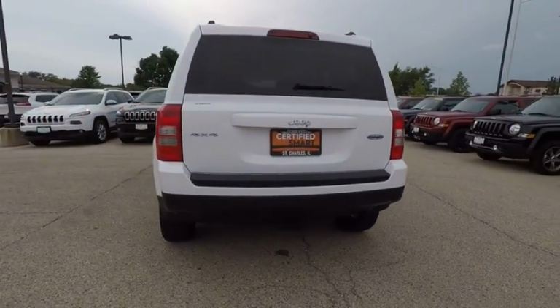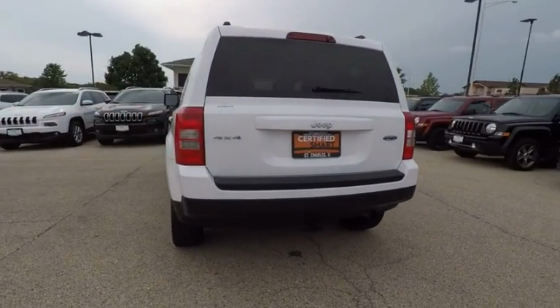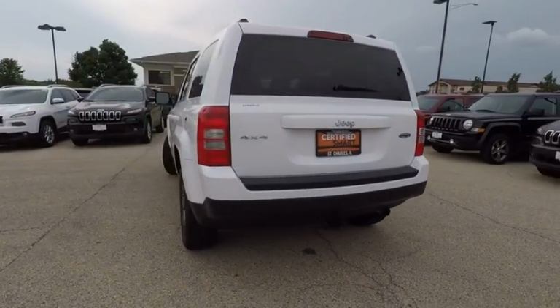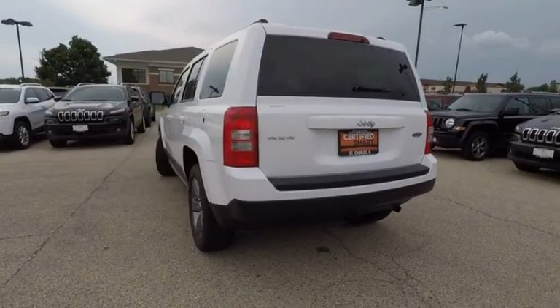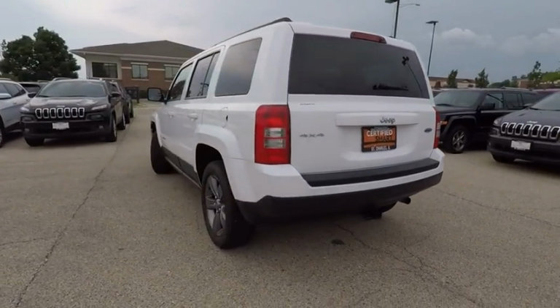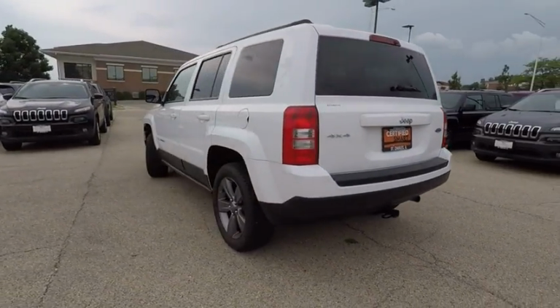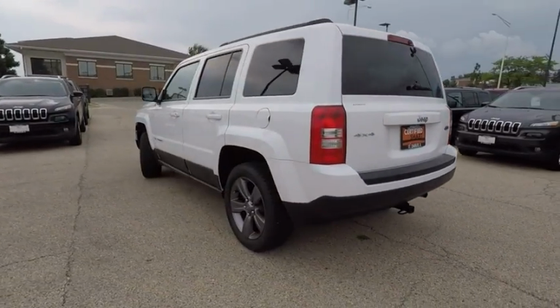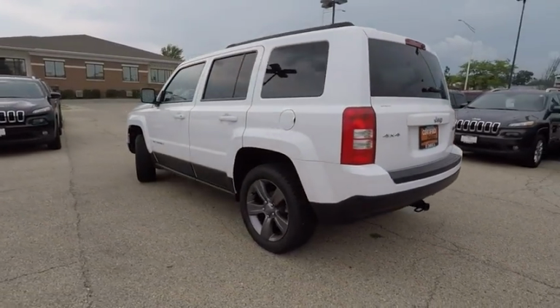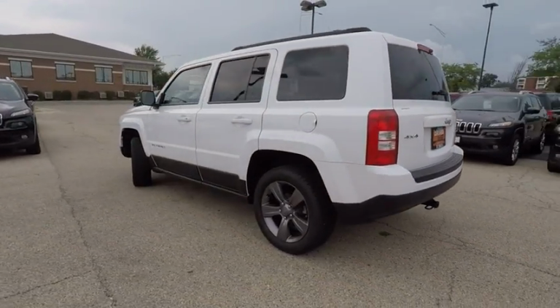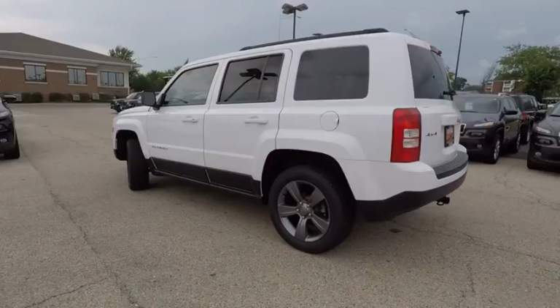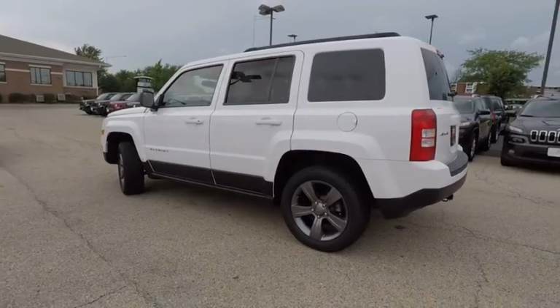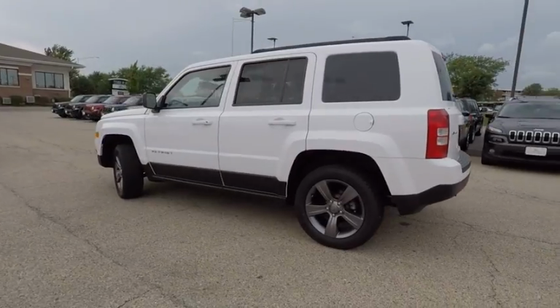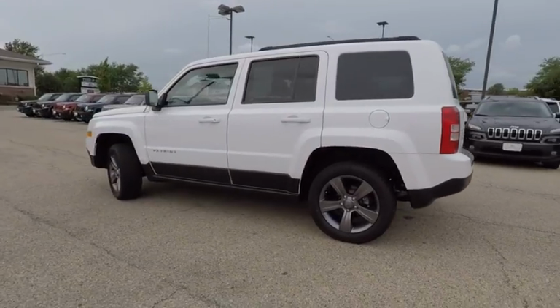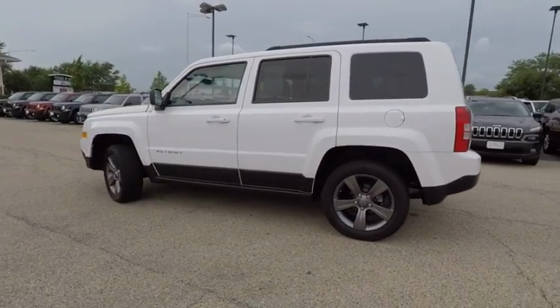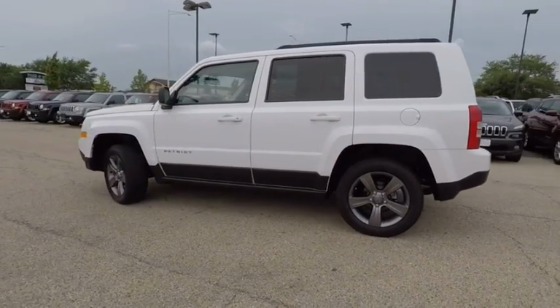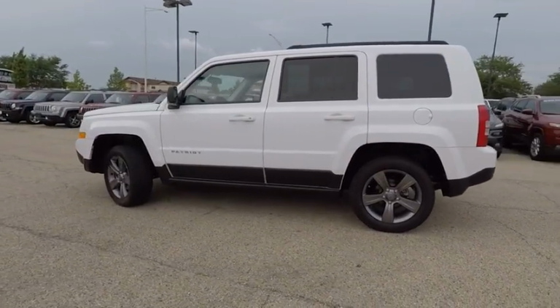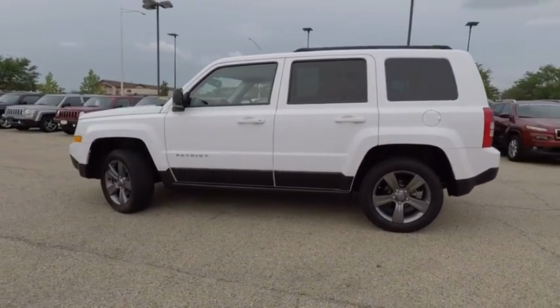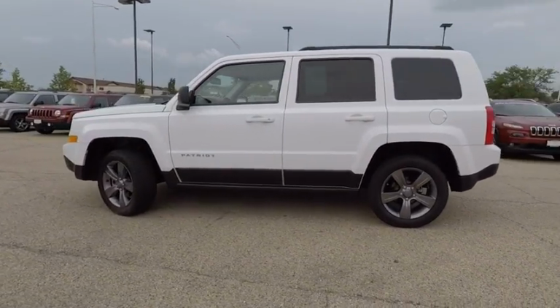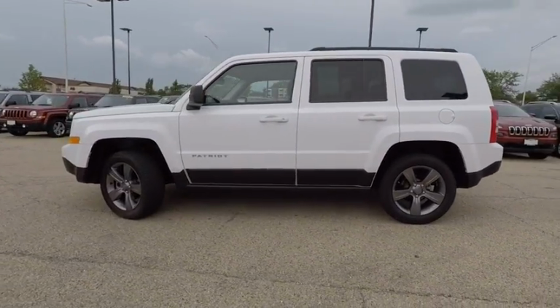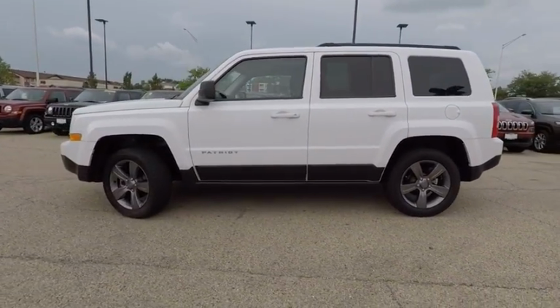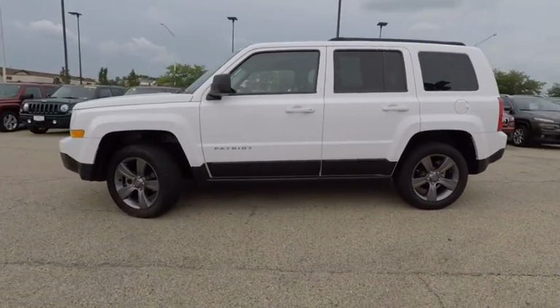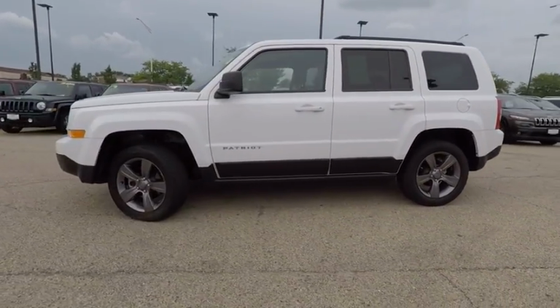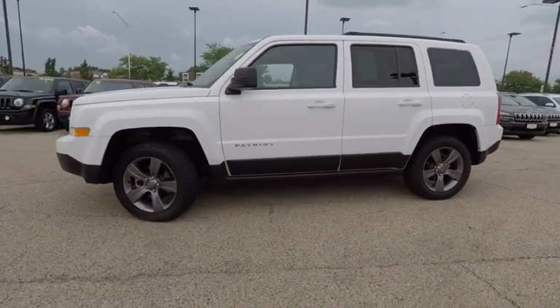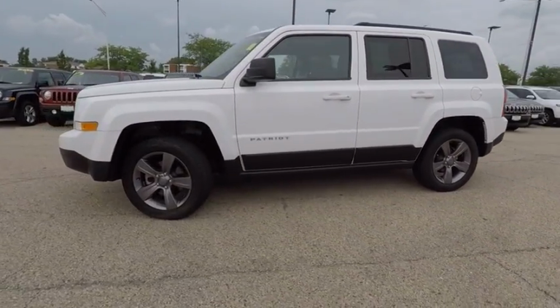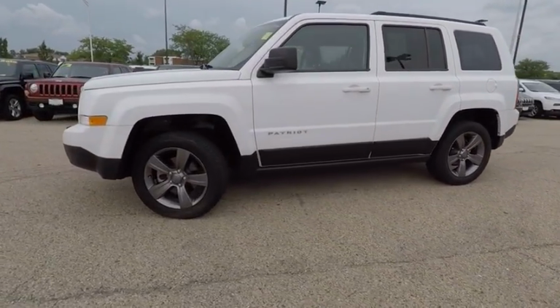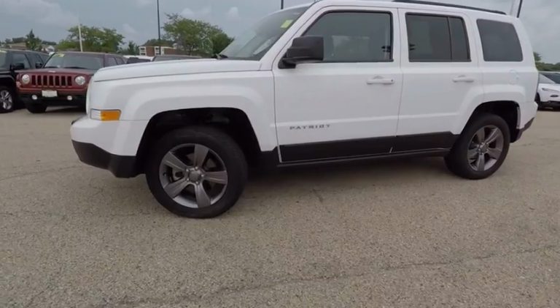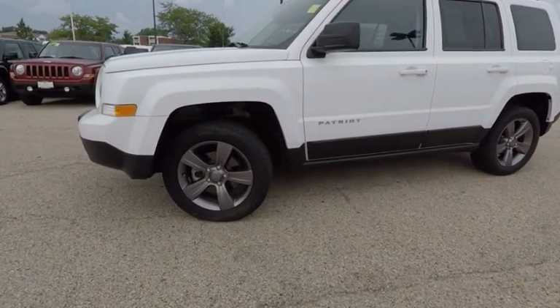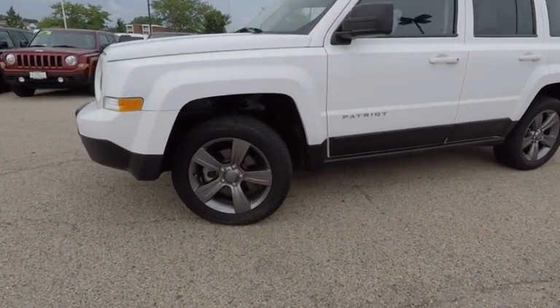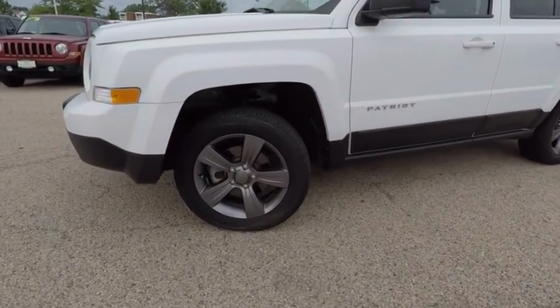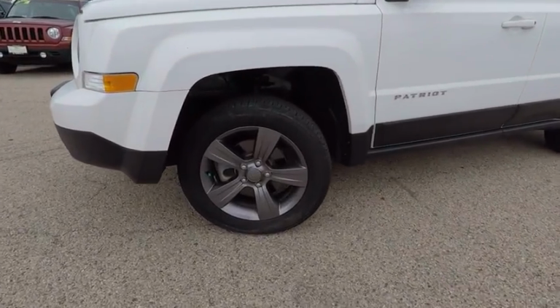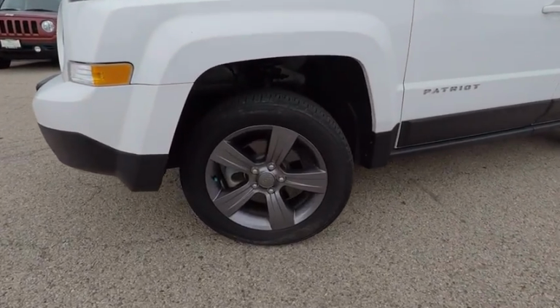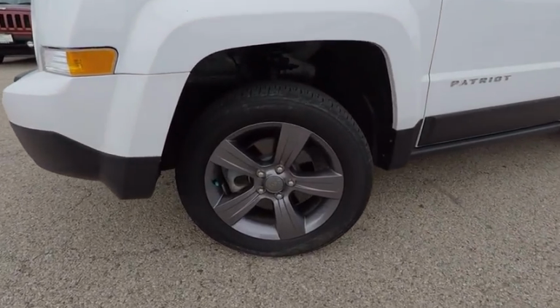This vehicle has less than 20,000 miles. Here are some of this vehicle's great options: traction control, dual airbags, air conditioning, power steering, four-wheel disc brakes.